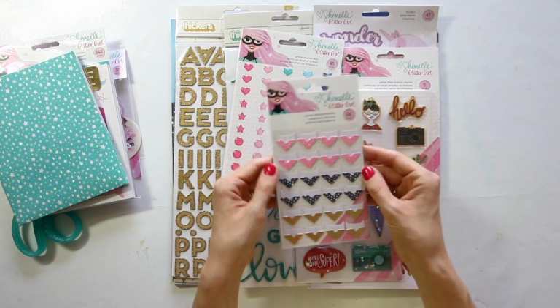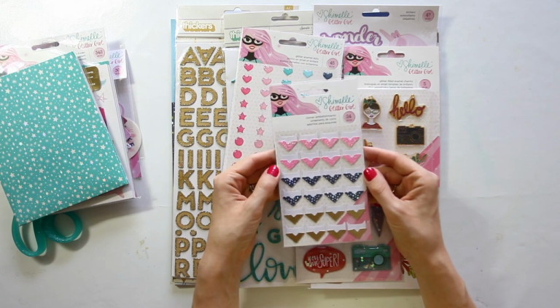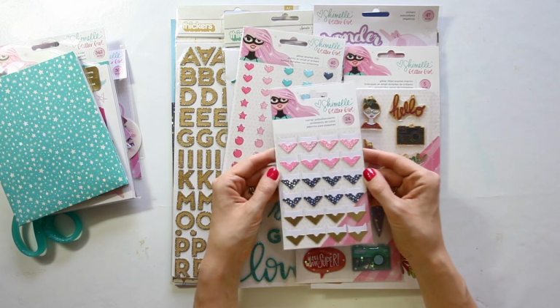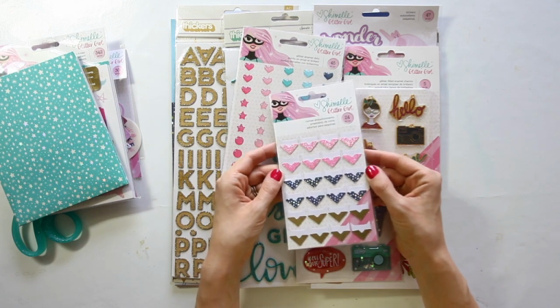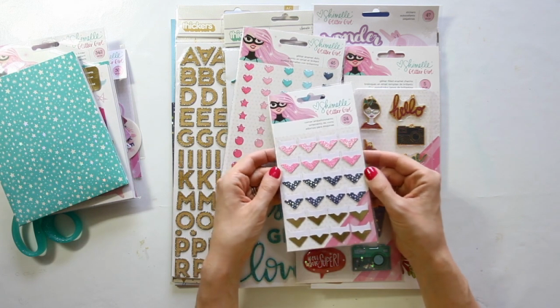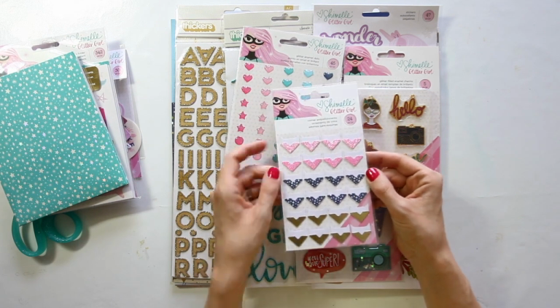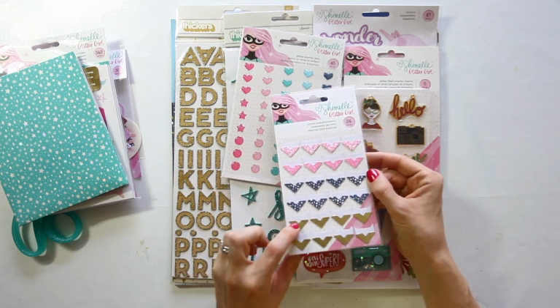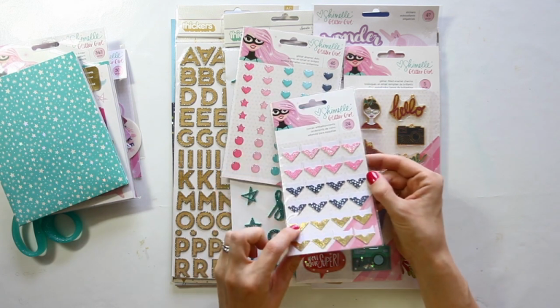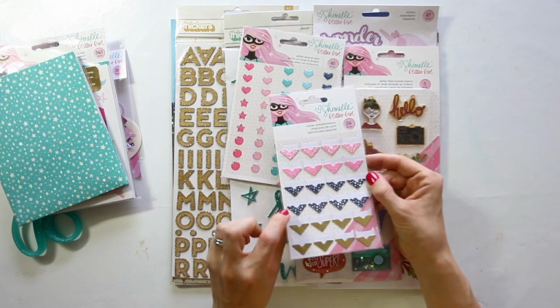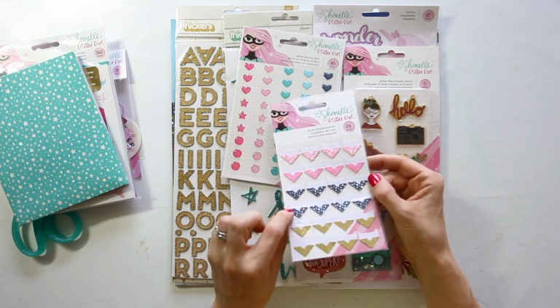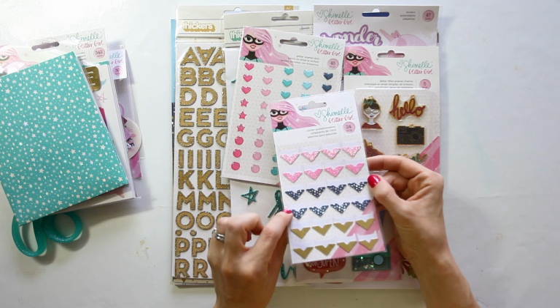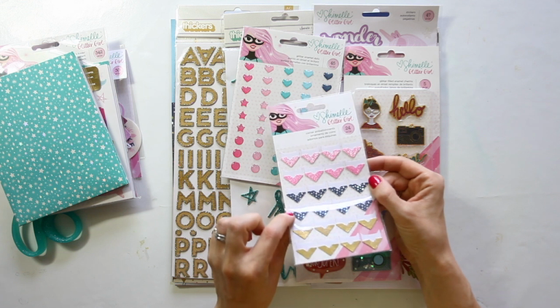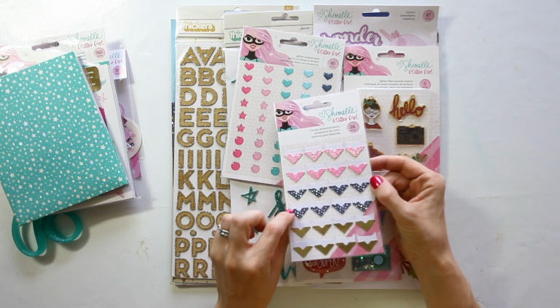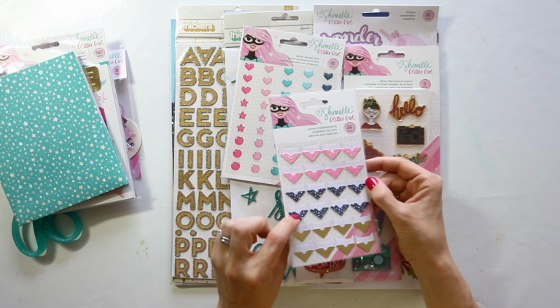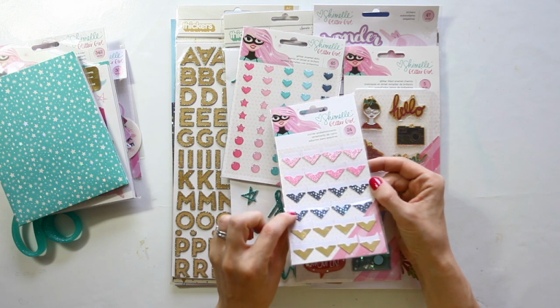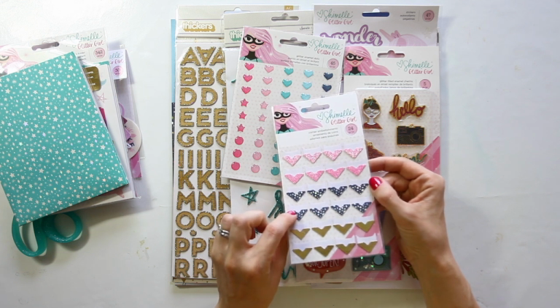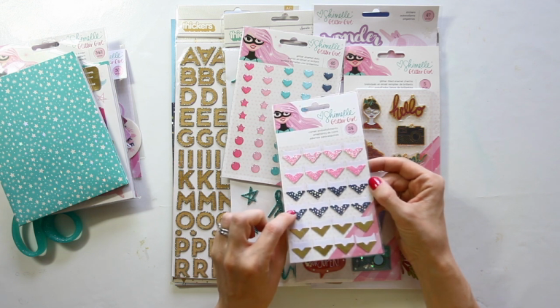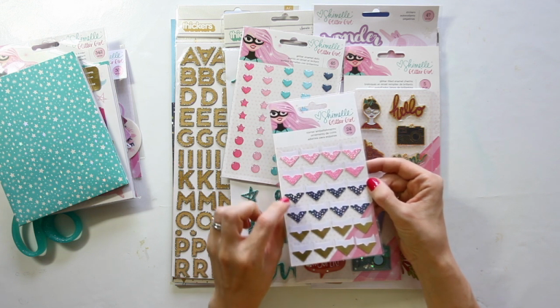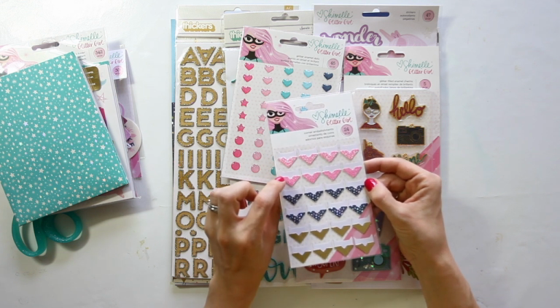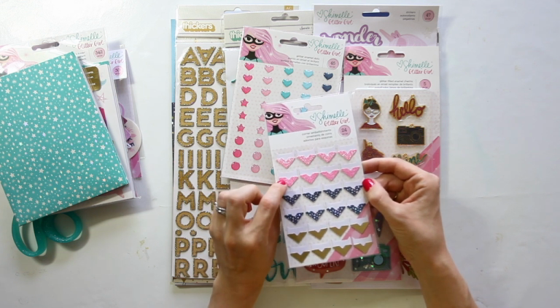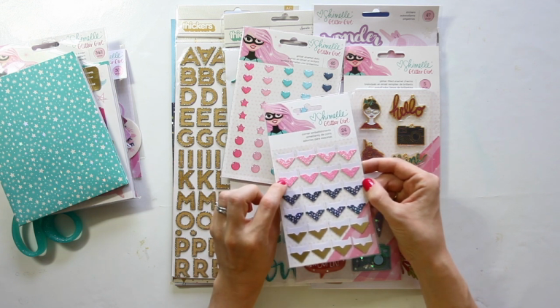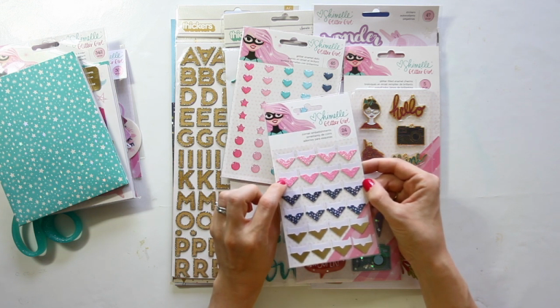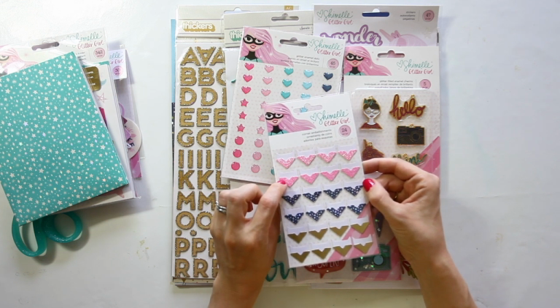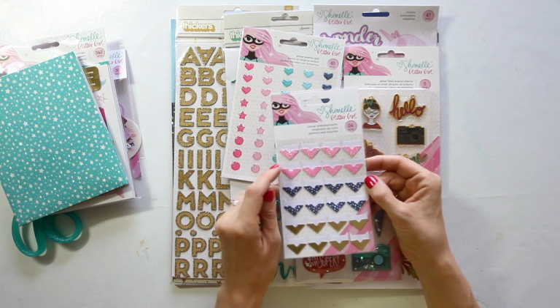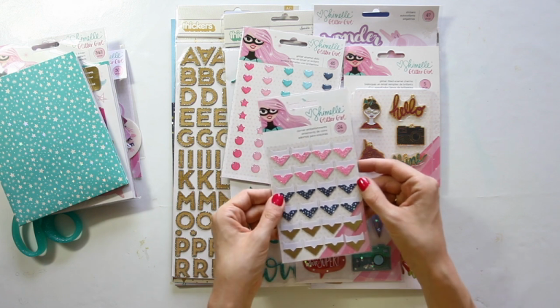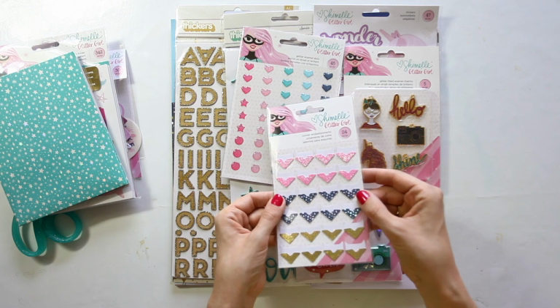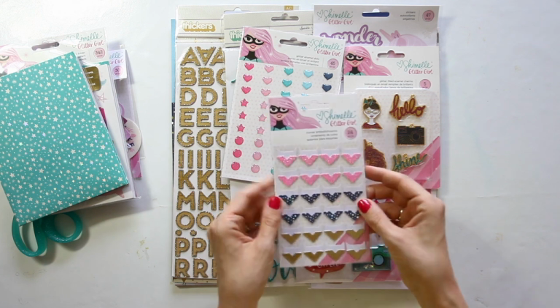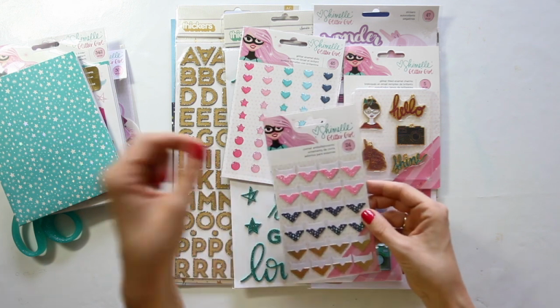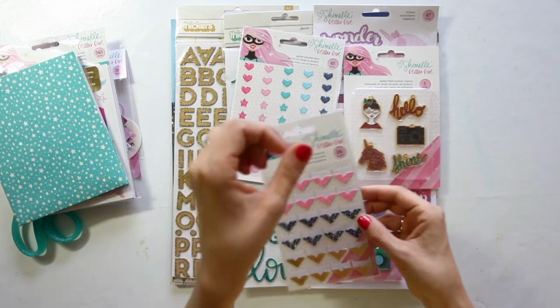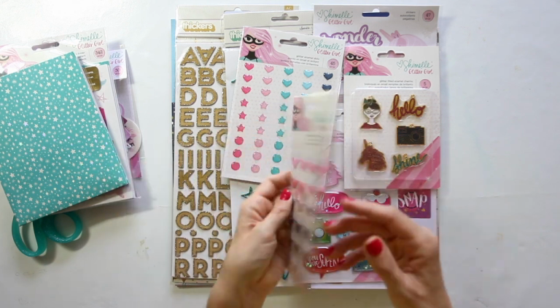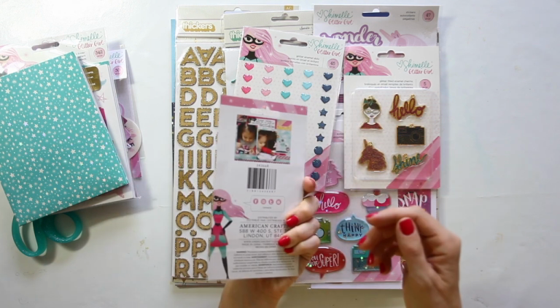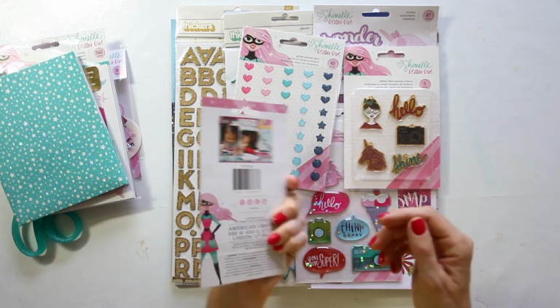Photo corners come in three different styles: gold foil, silver metallic holographic type stars, and pink glitter of course. You get 24 in the pack — just put your photos in. Easy.